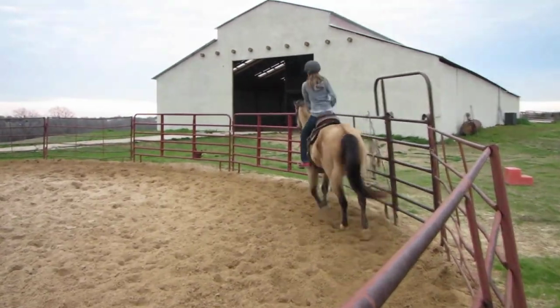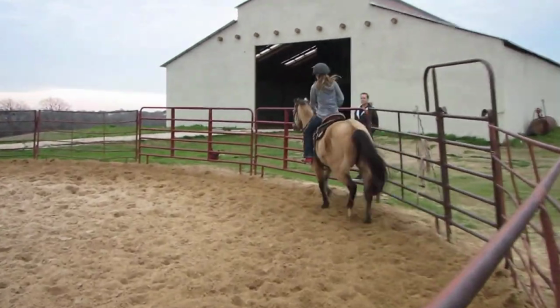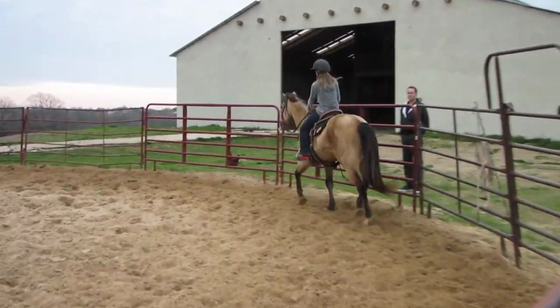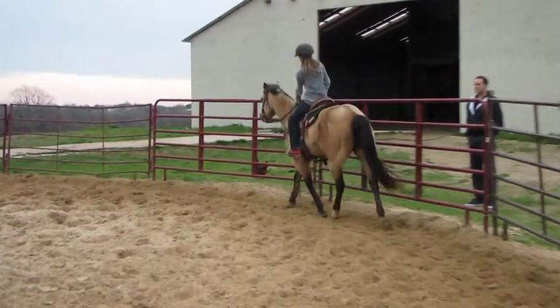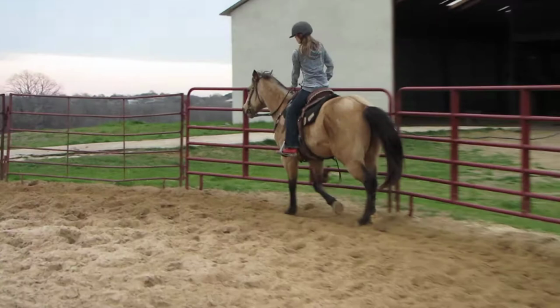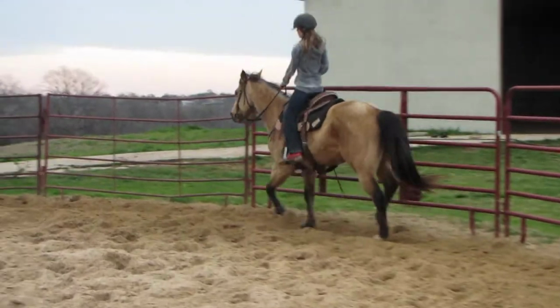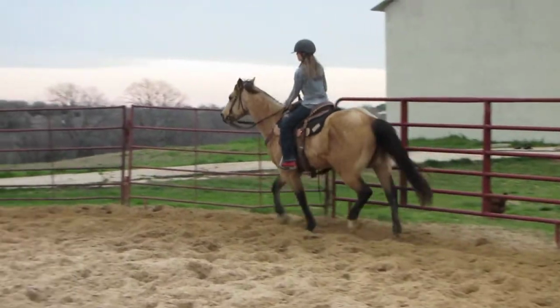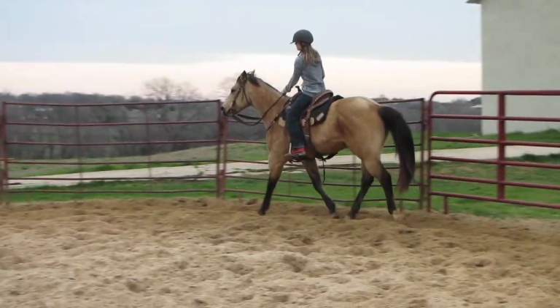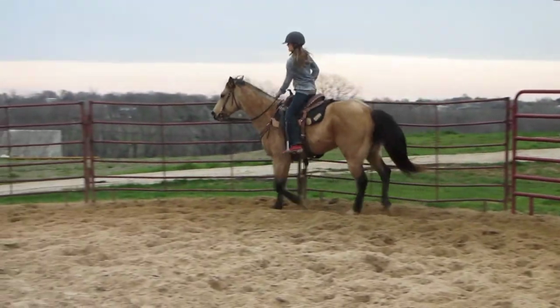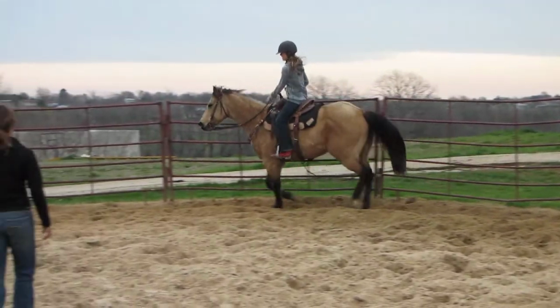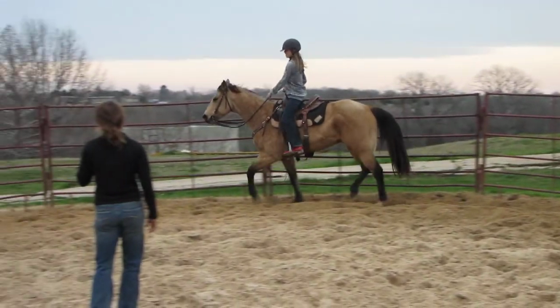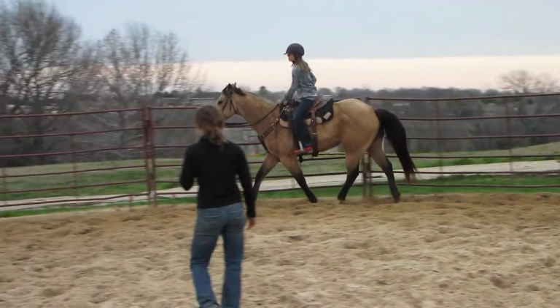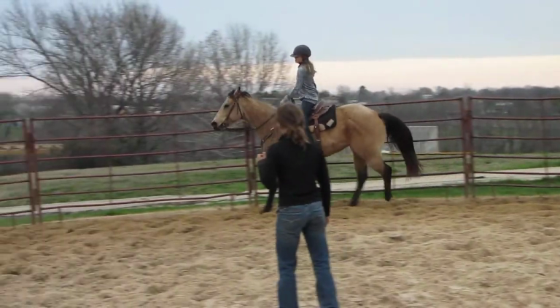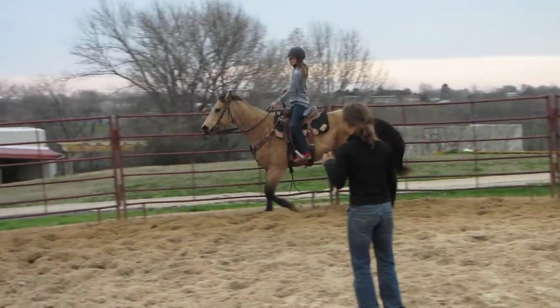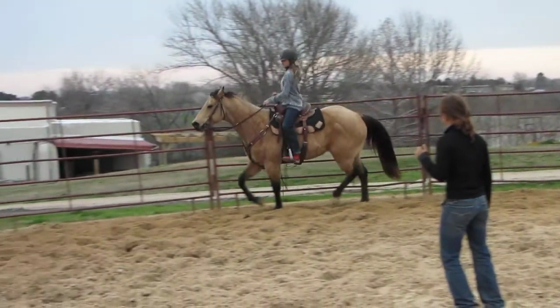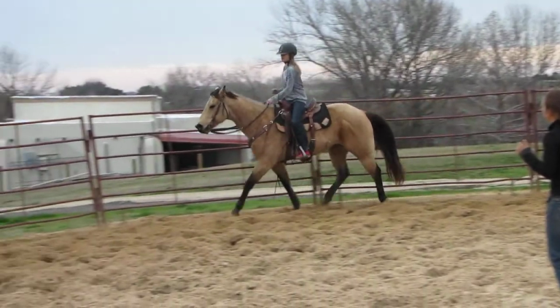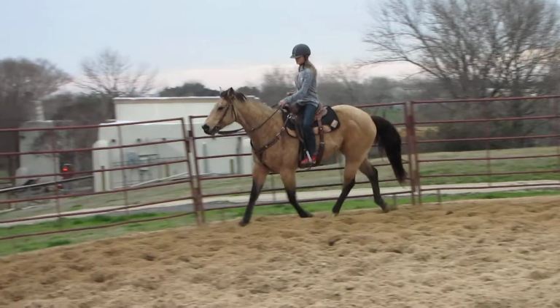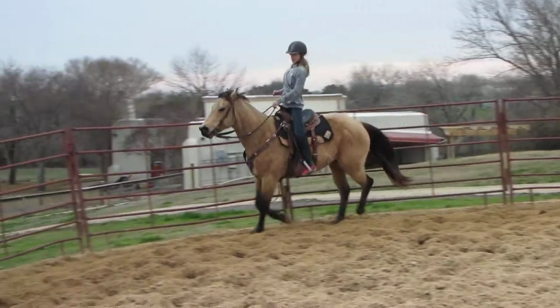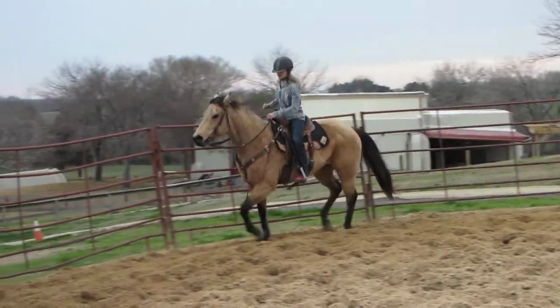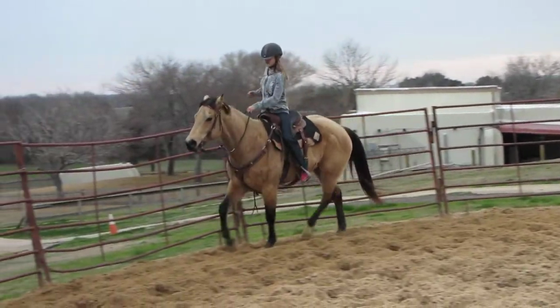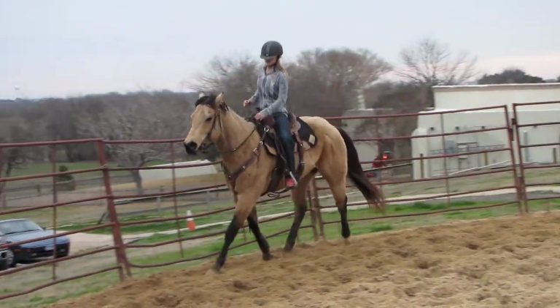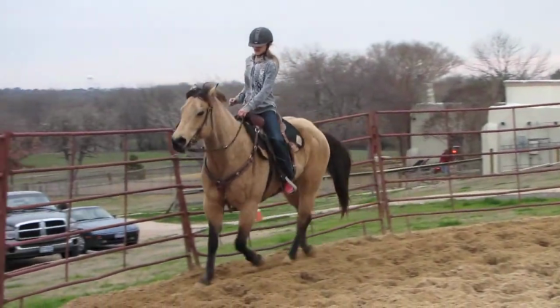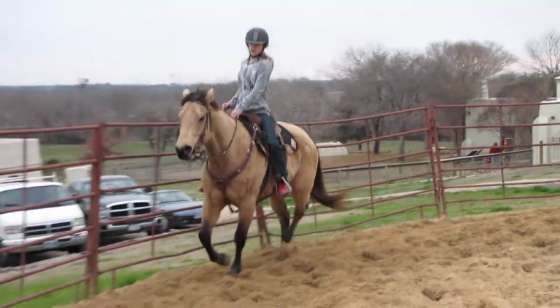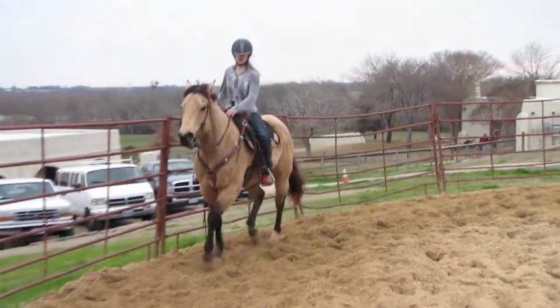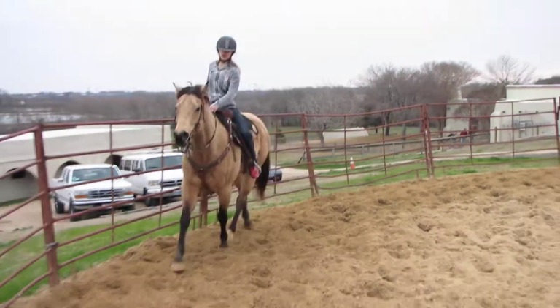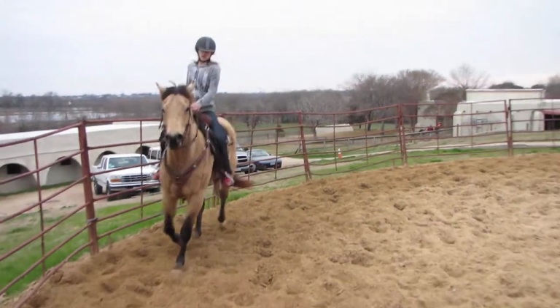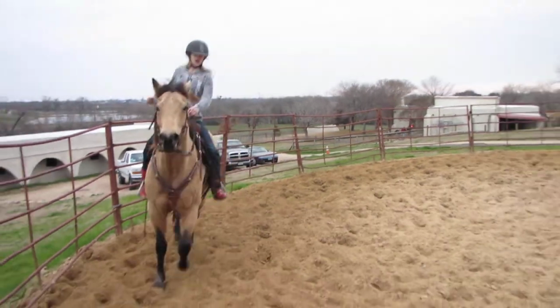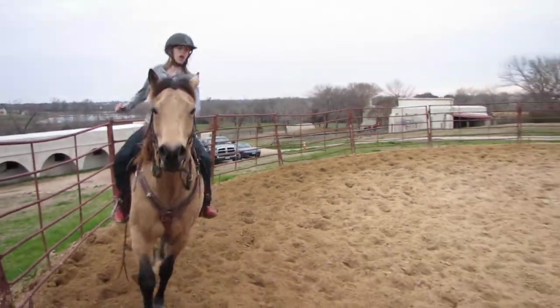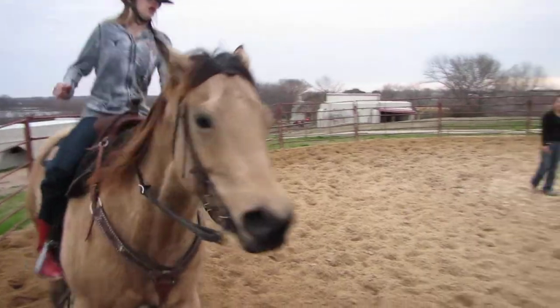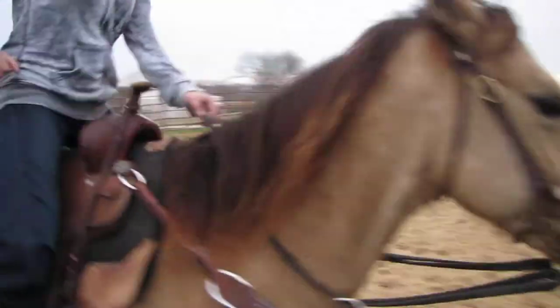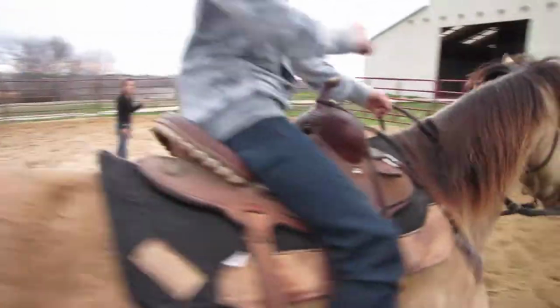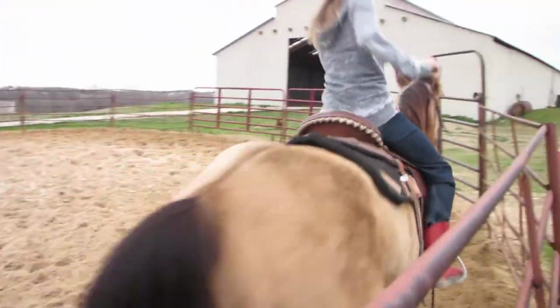Now, sit for two. One, two, up. Good. Alright, sit for two. One, two, up. Good. Alright, put those heels down — your toes are creeping in there. There you go.